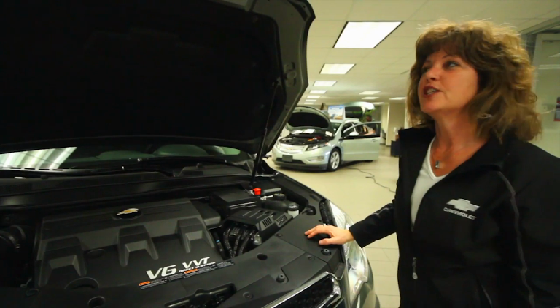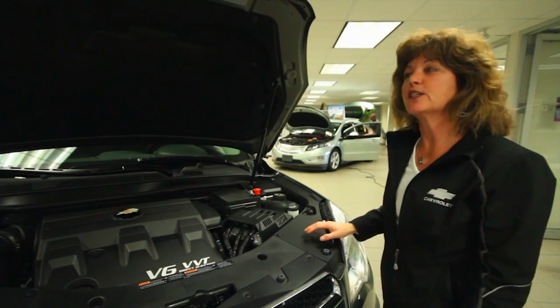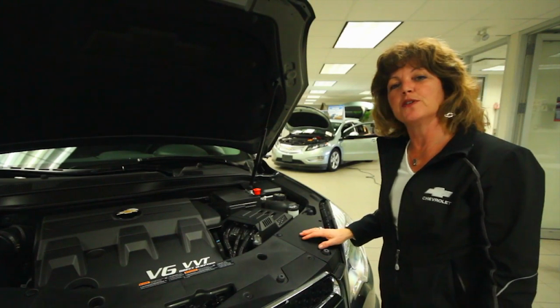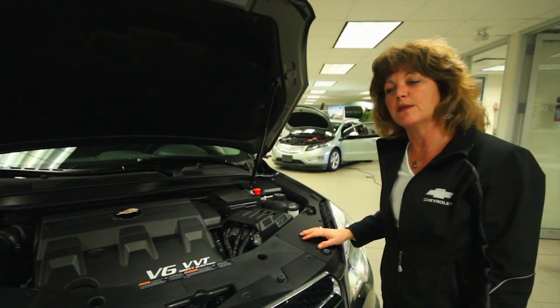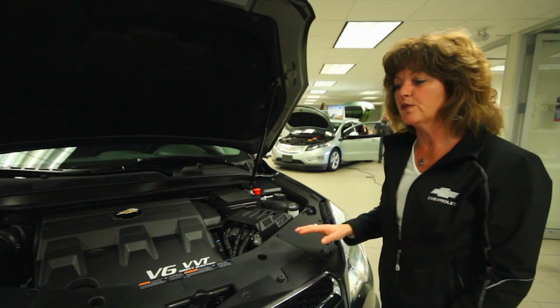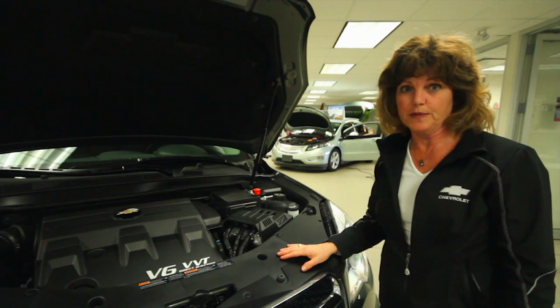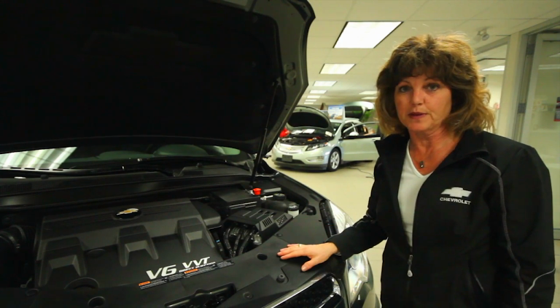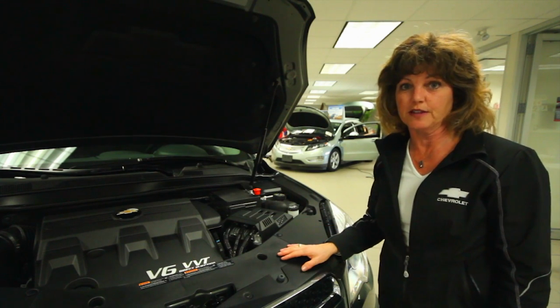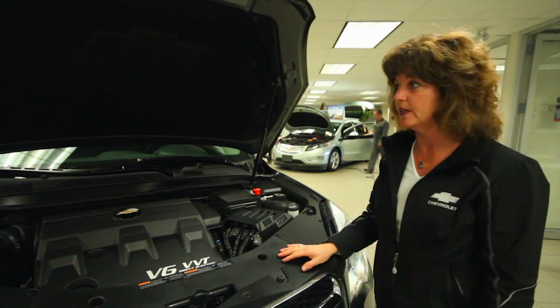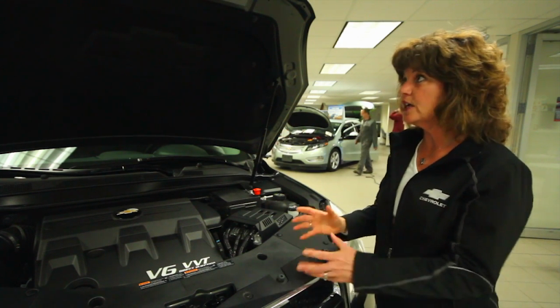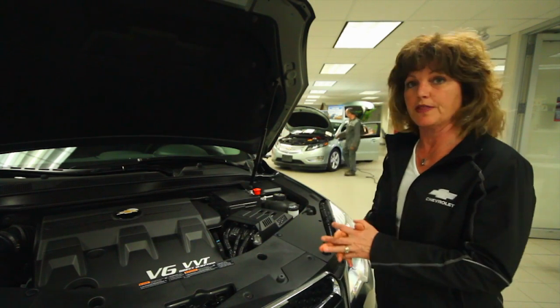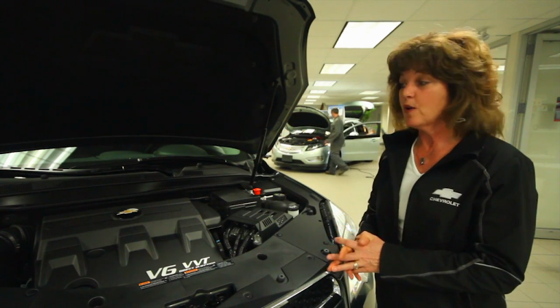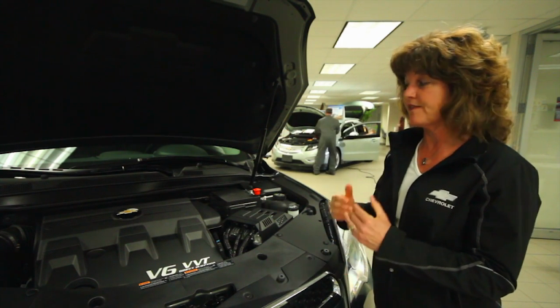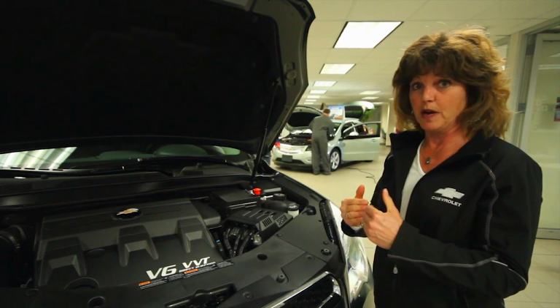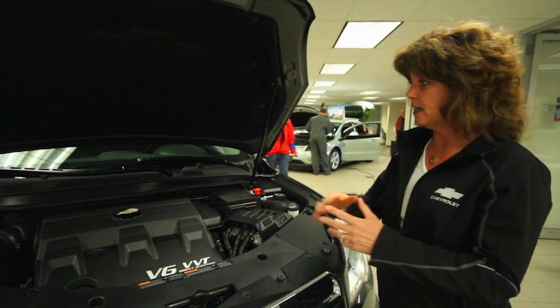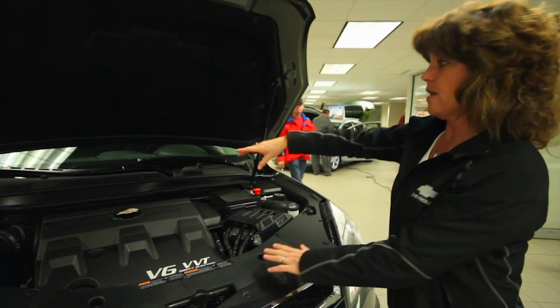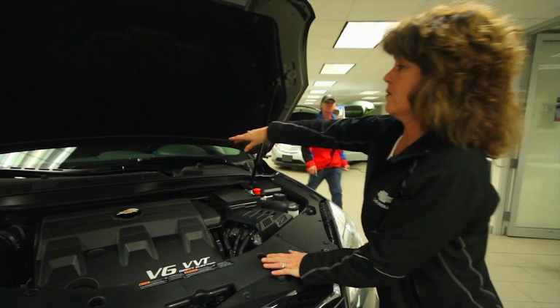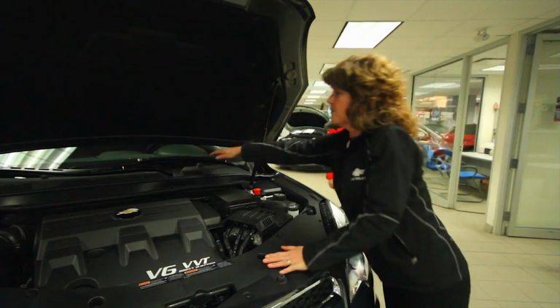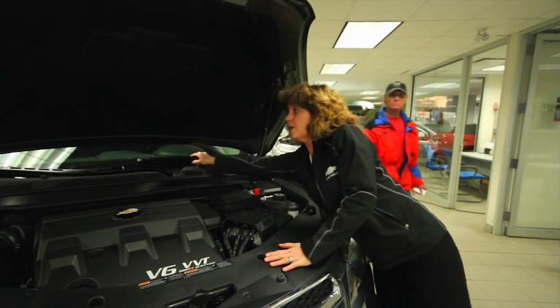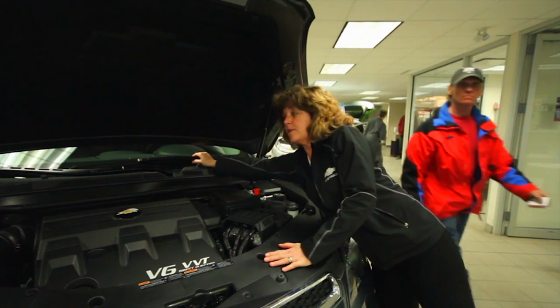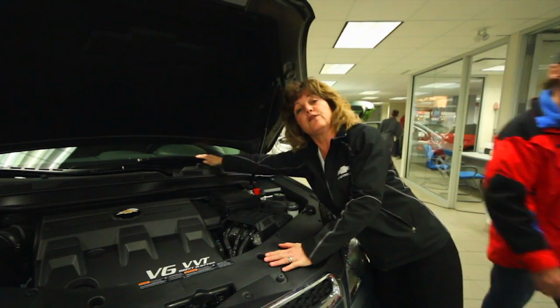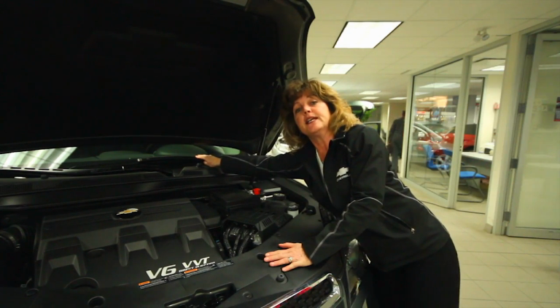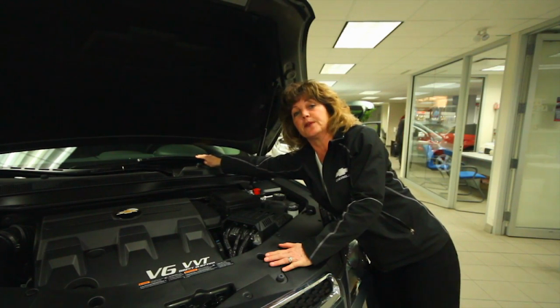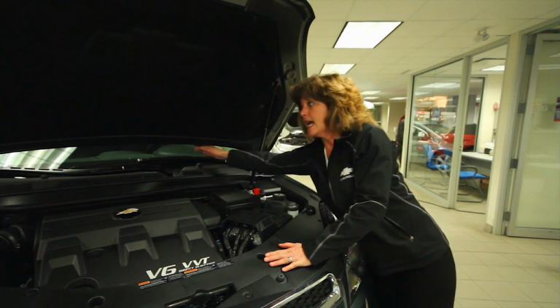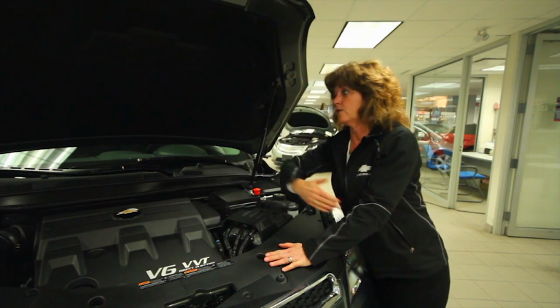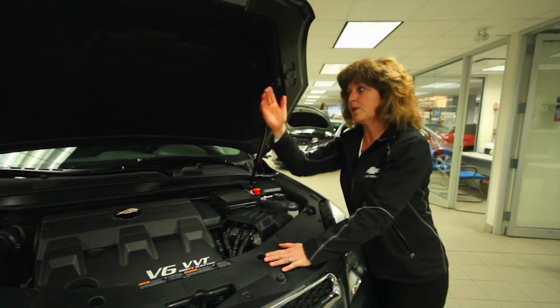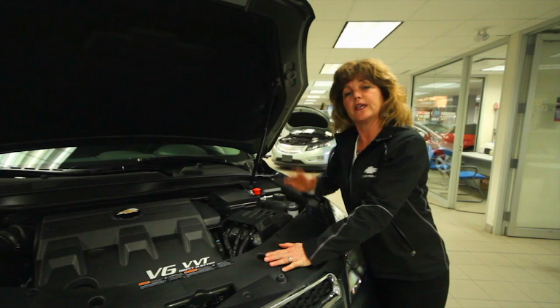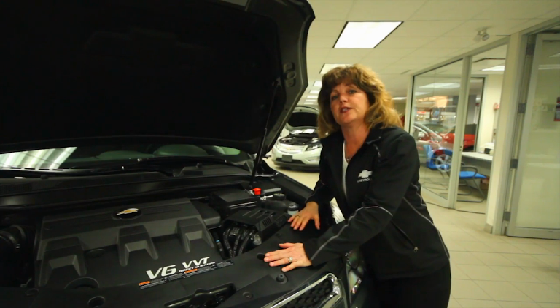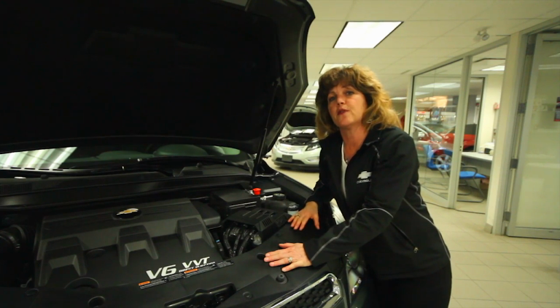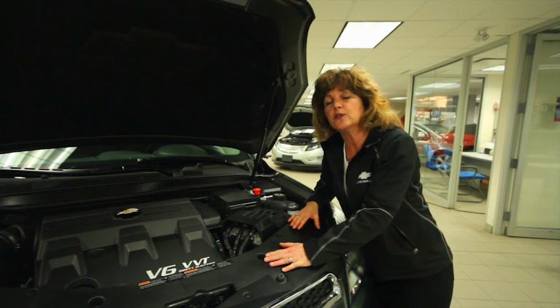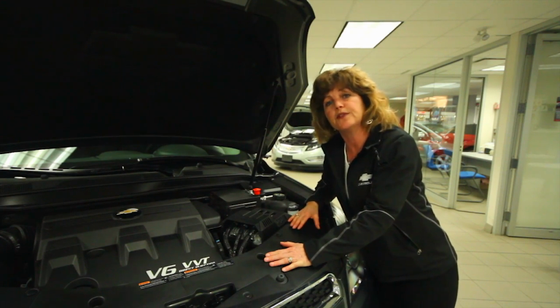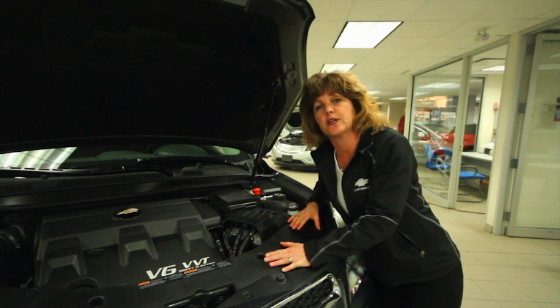Chevy gets its great fuel economy from so many different places on the vehicle — it's not just one thing. One of my favorite spots is our windshield wipers. They're called flat blade wipers and they swoop your window like you've never seen before, and they also help with the fuel economy.